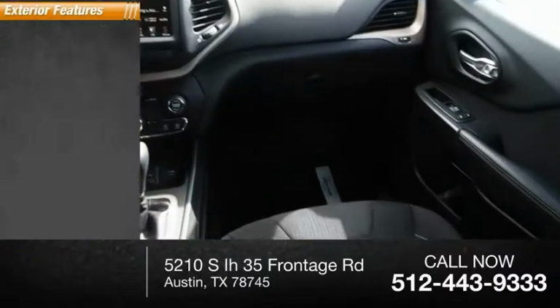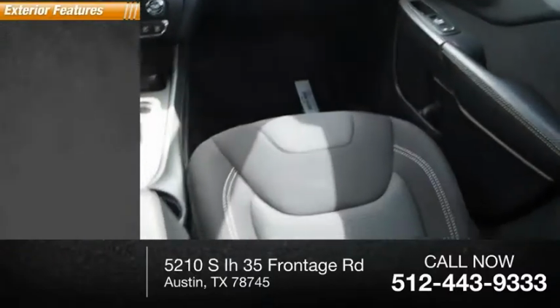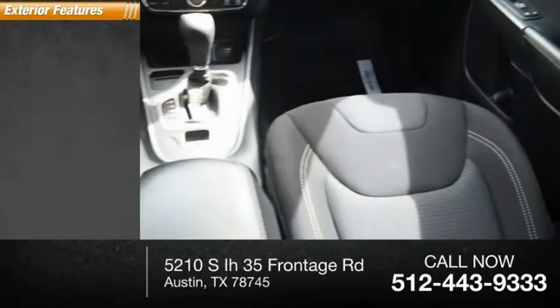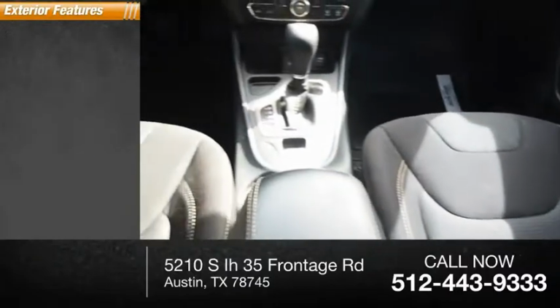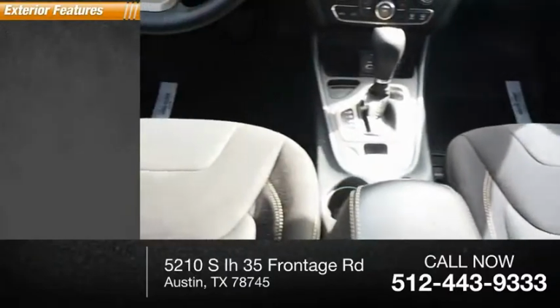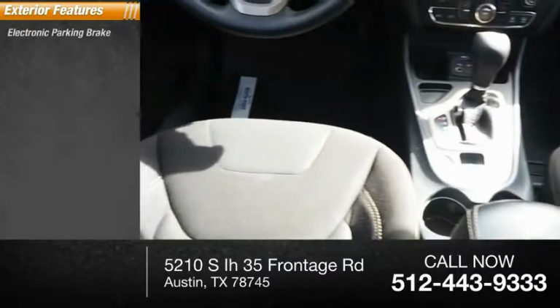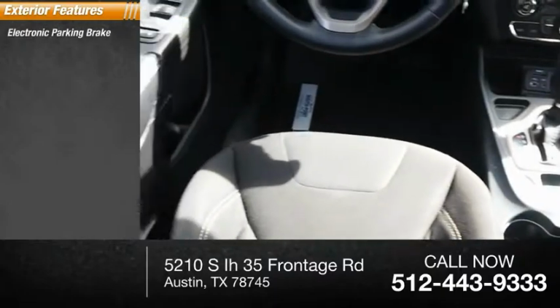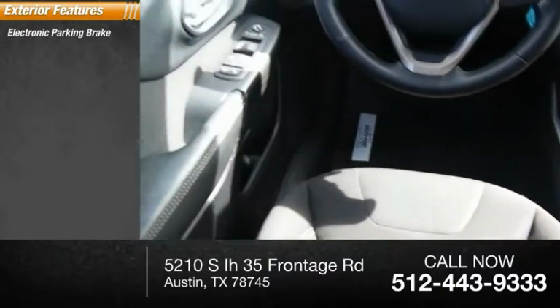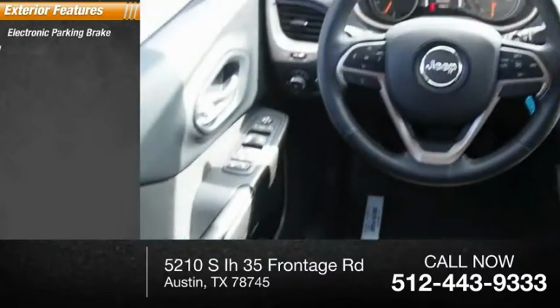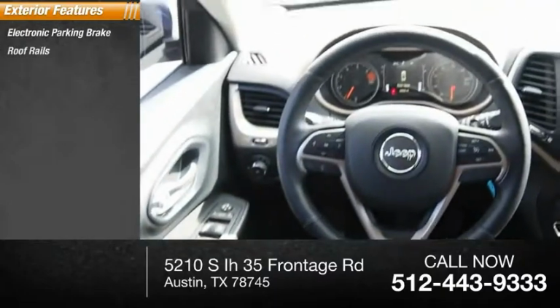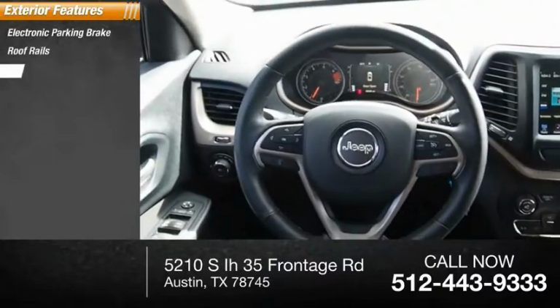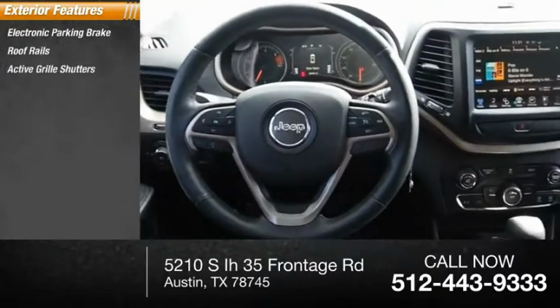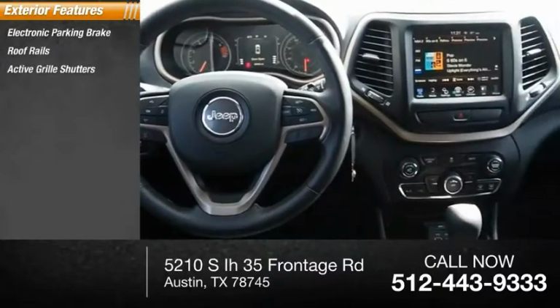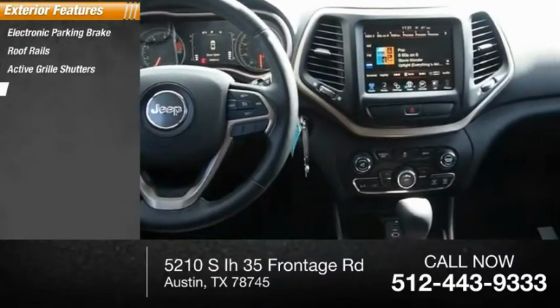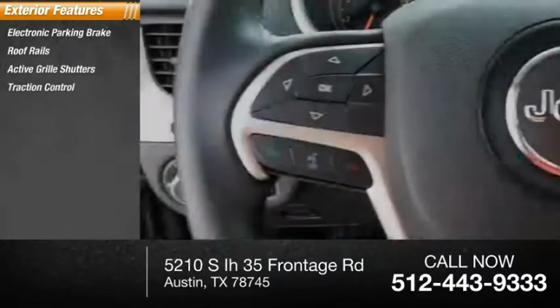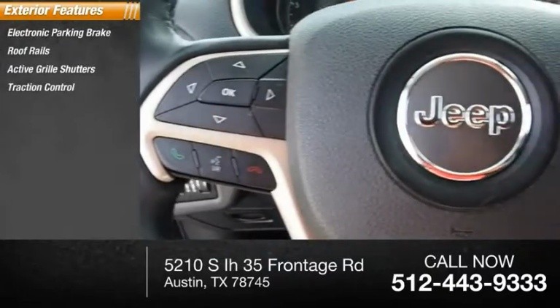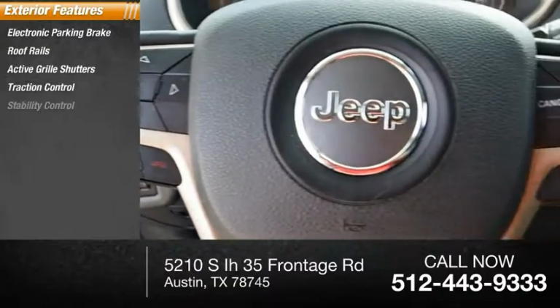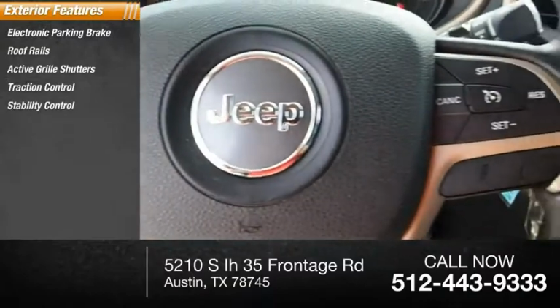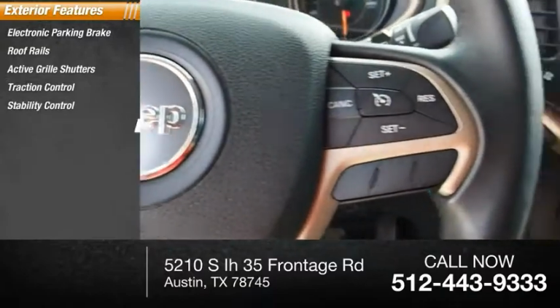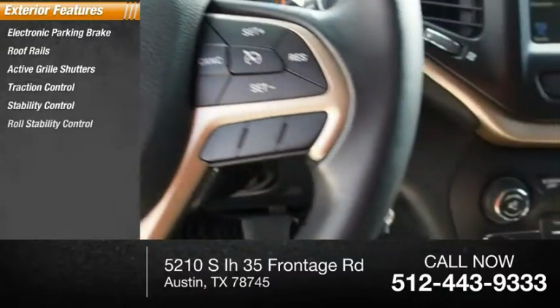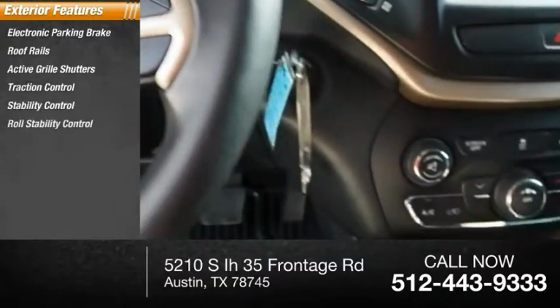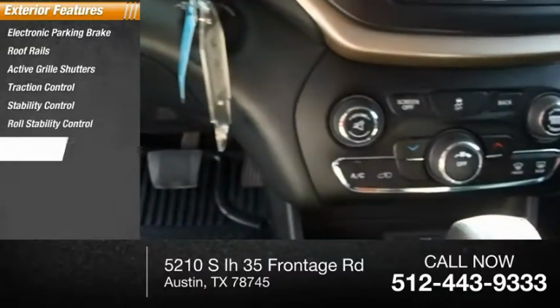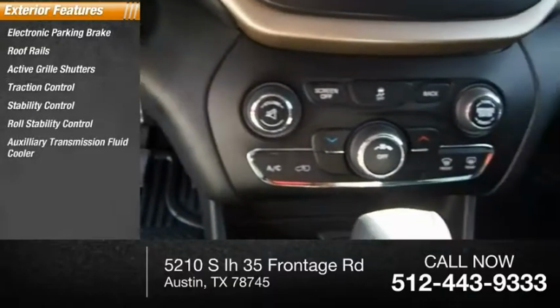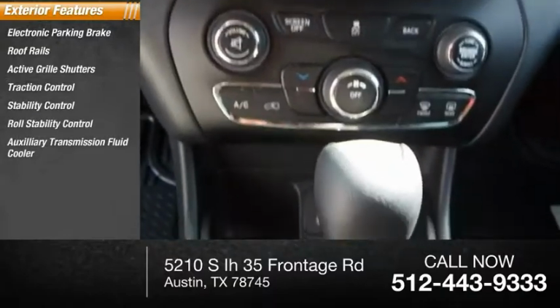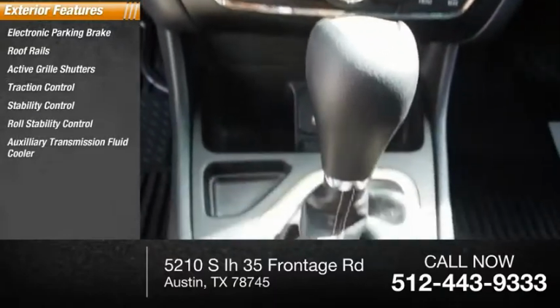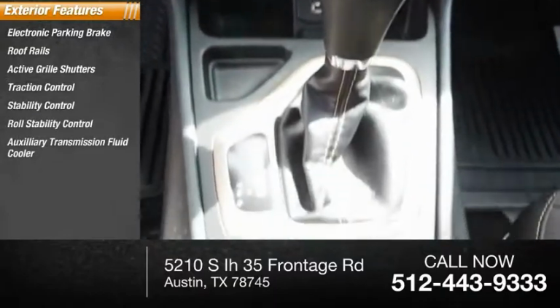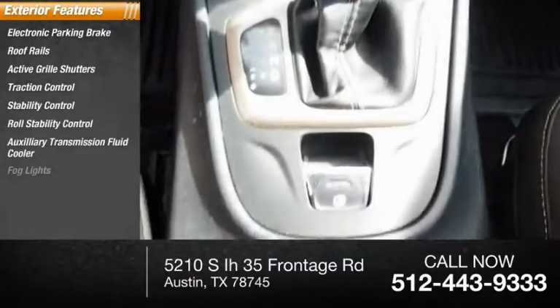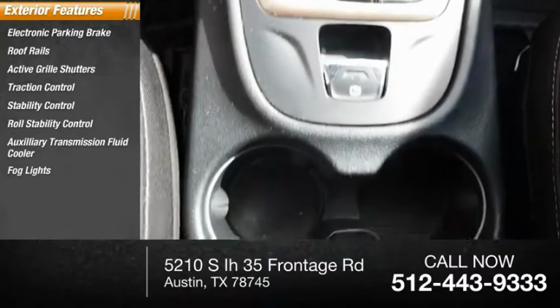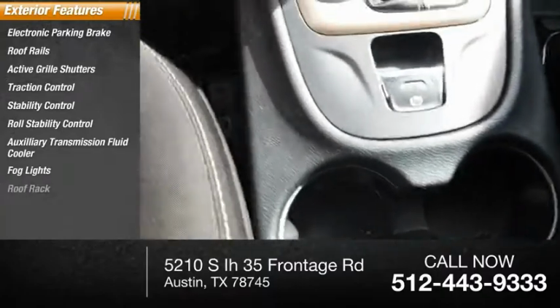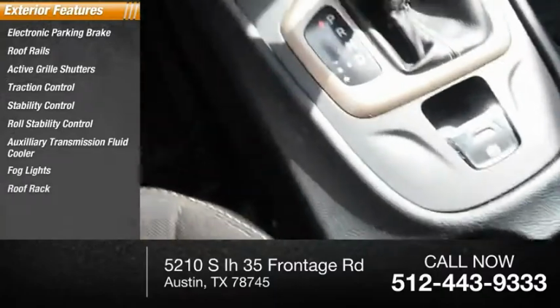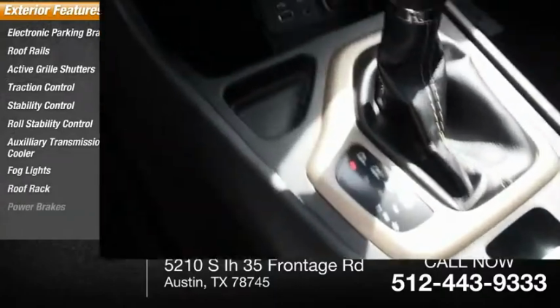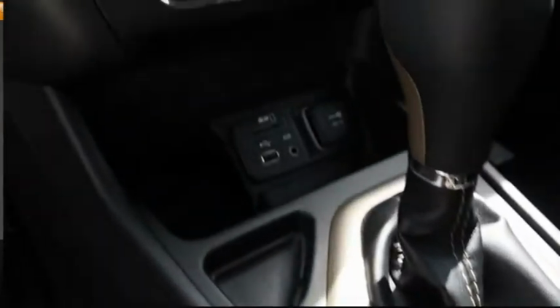Here are some of this vehicle's great options: electronic parking brake, roof rails, active grille shutters, traction control, stability control, roll stability control, auxiliary transmission fluid cooler, fog lights, roof rack, and power brakes.